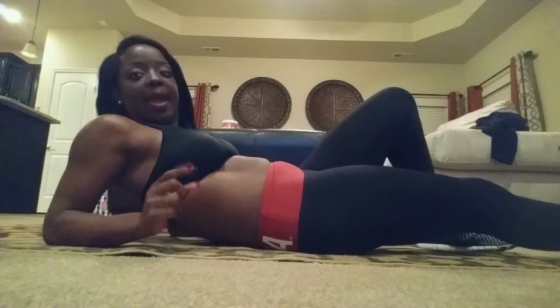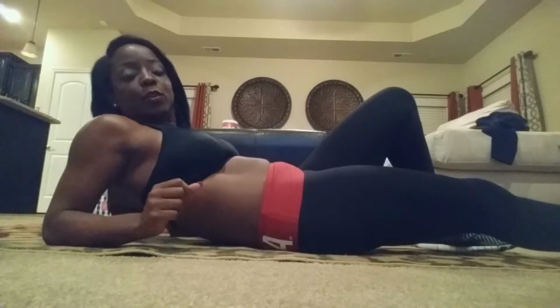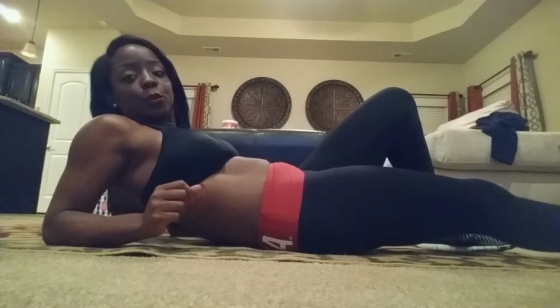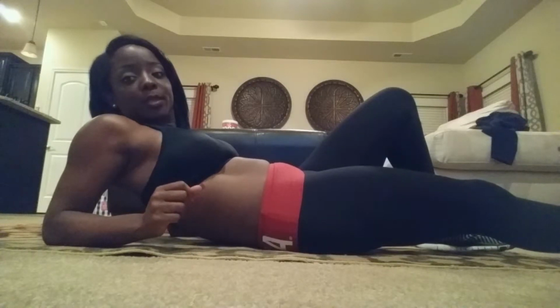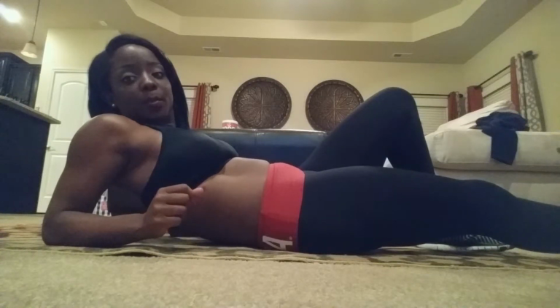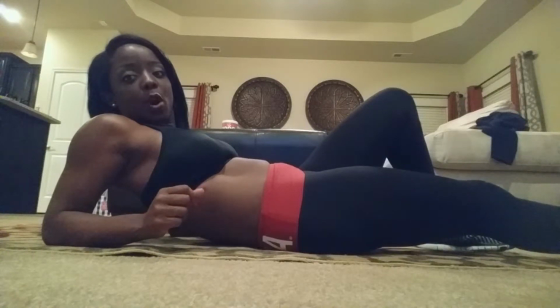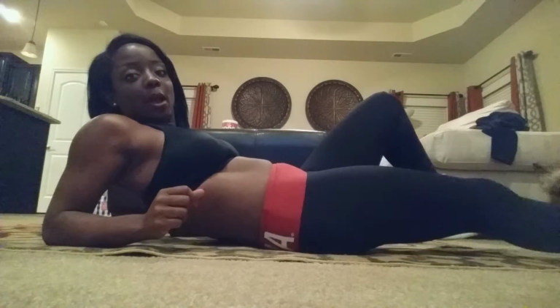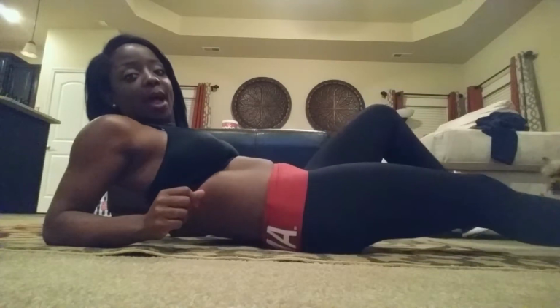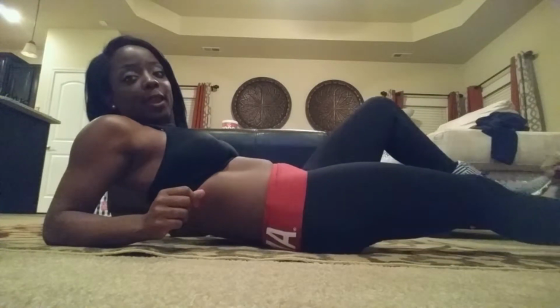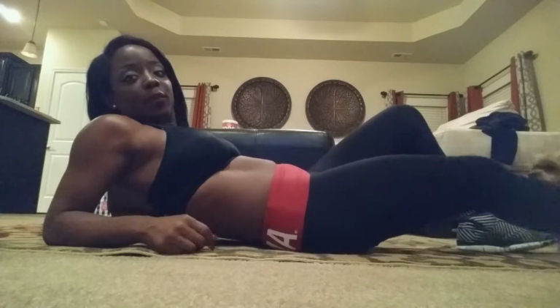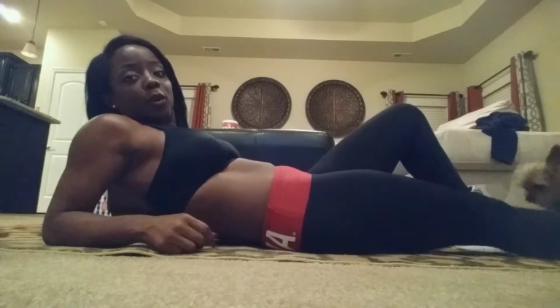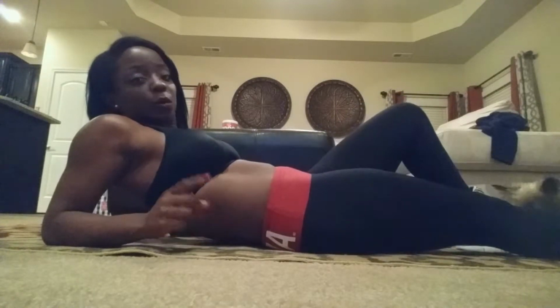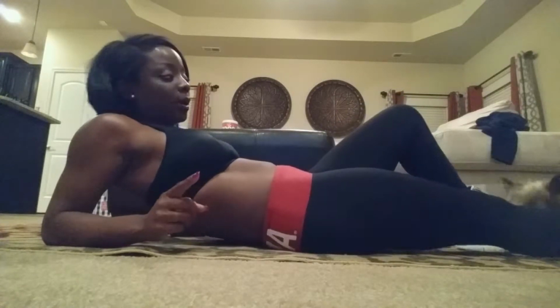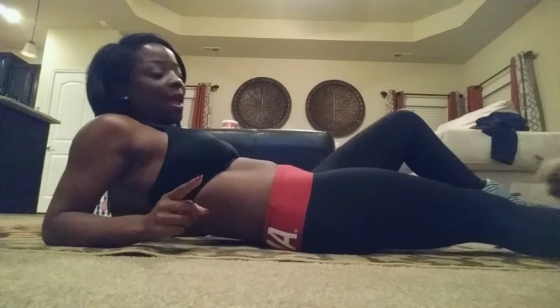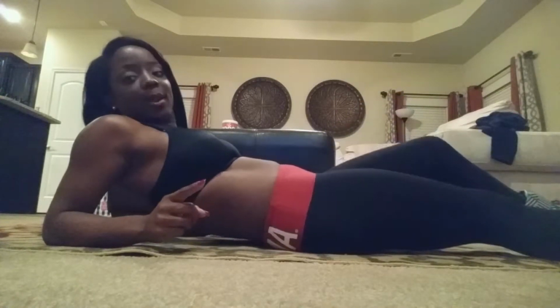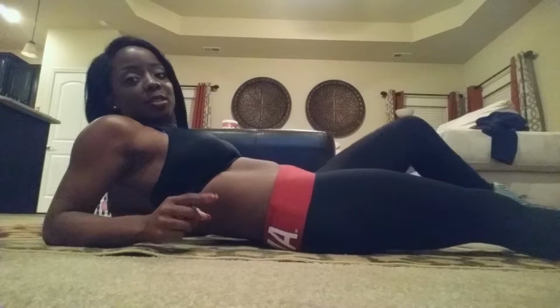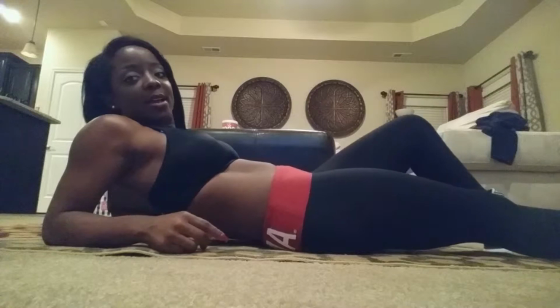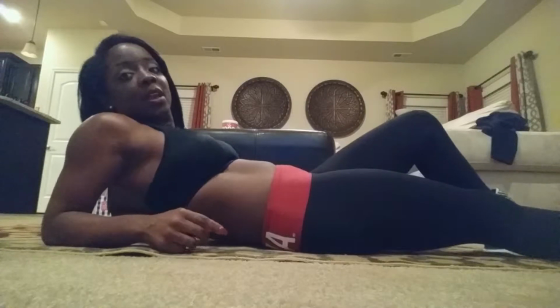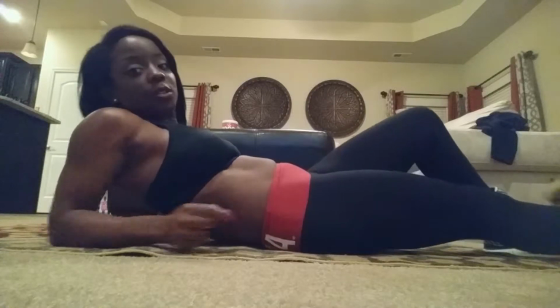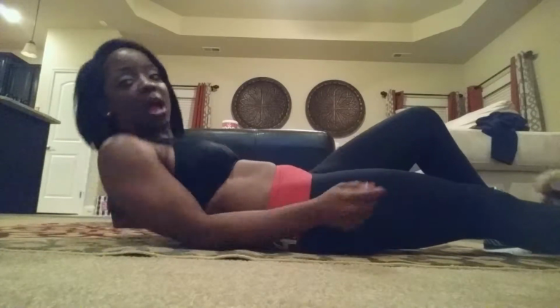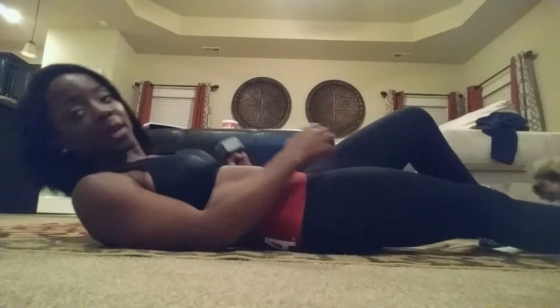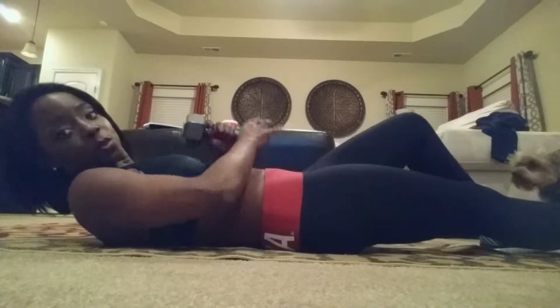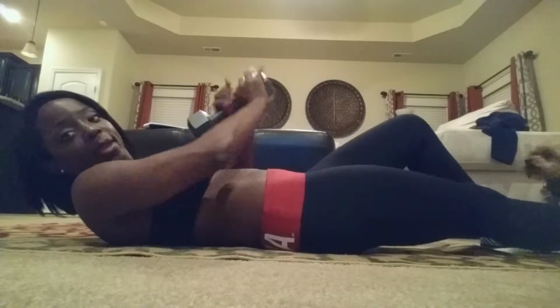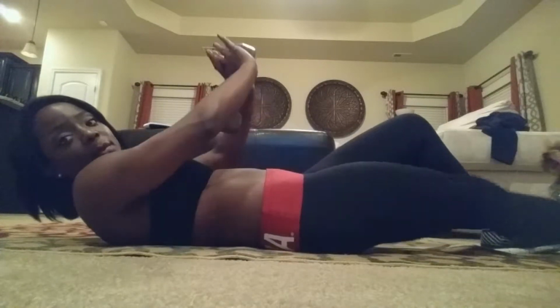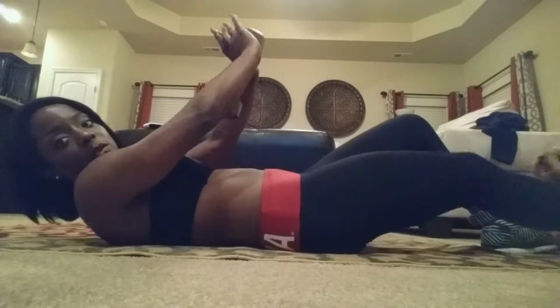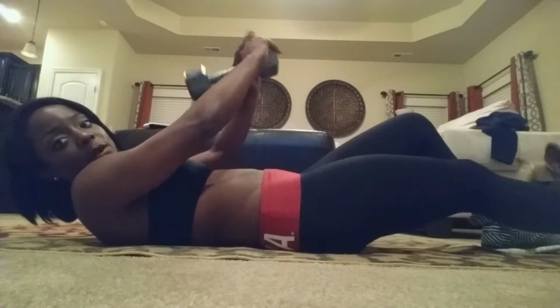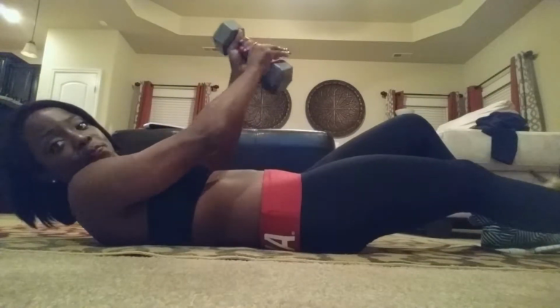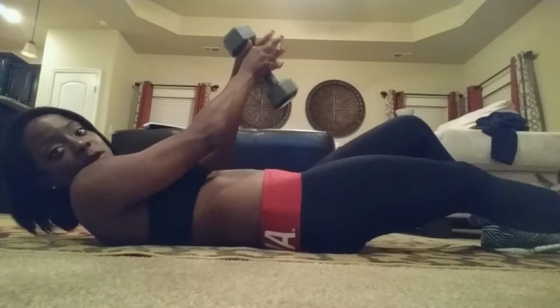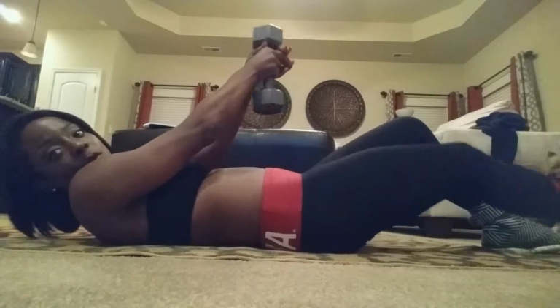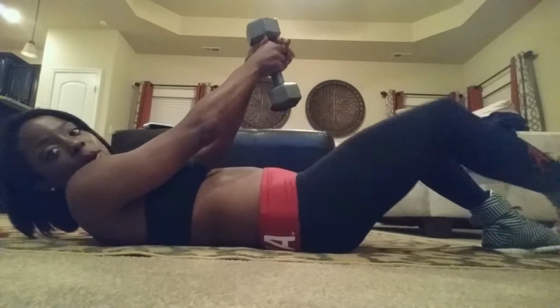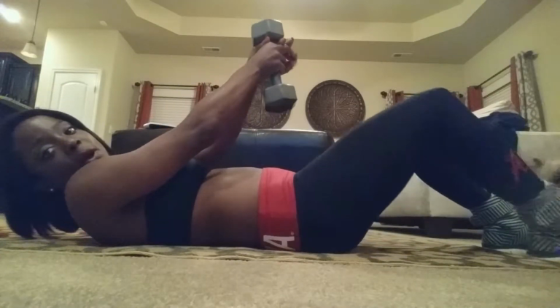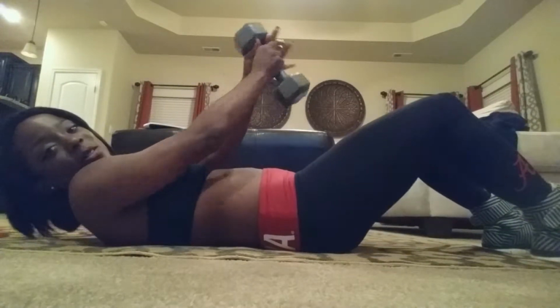Hey YouTube, it's me Barb. I am giving you another quick ab exercise. This time it is weighted. I'm going to use a weight, and I'm going to hold it.